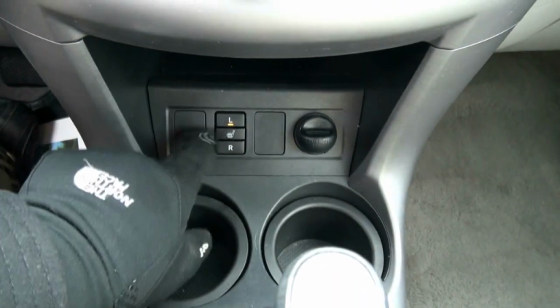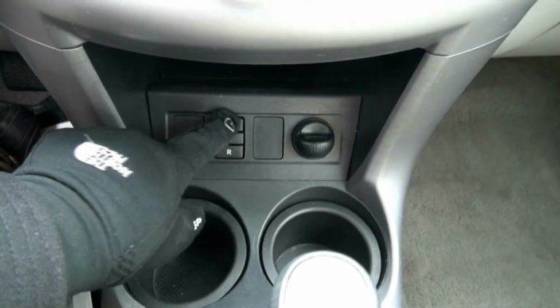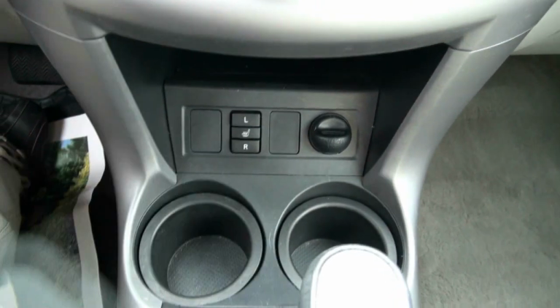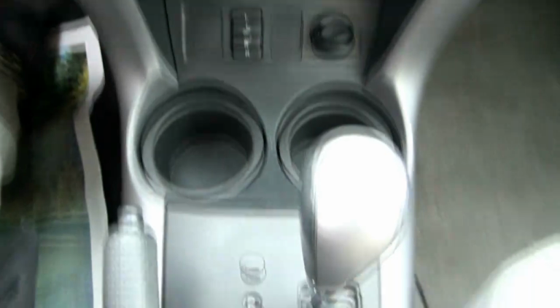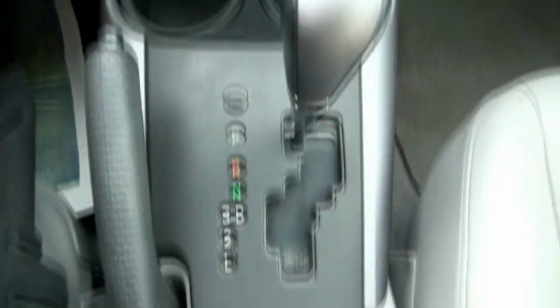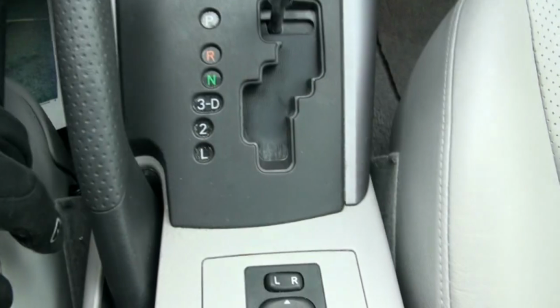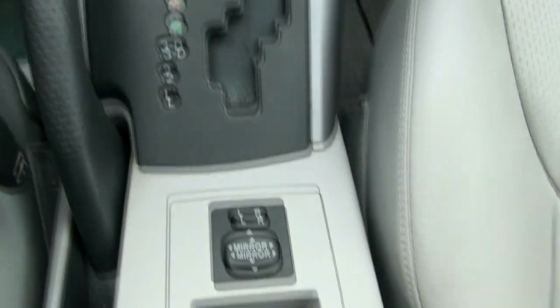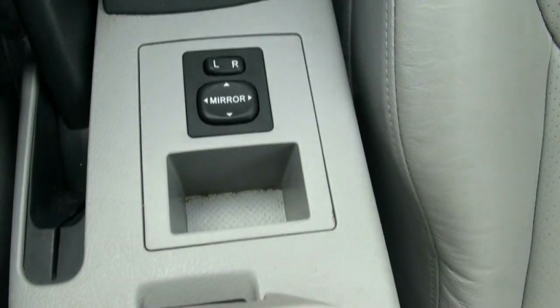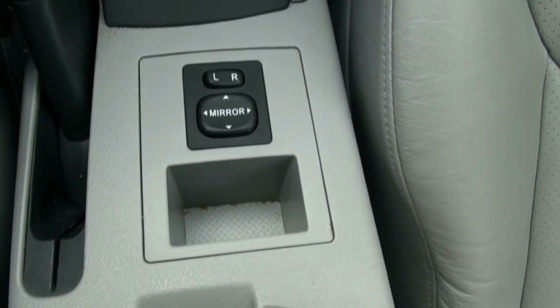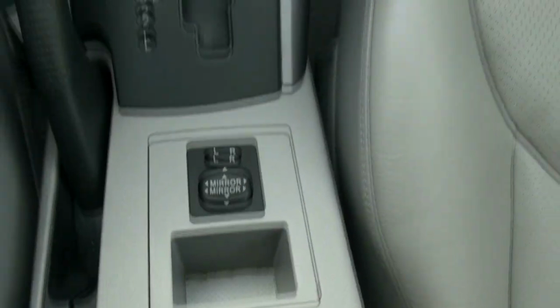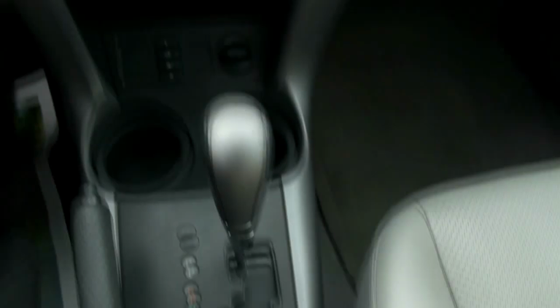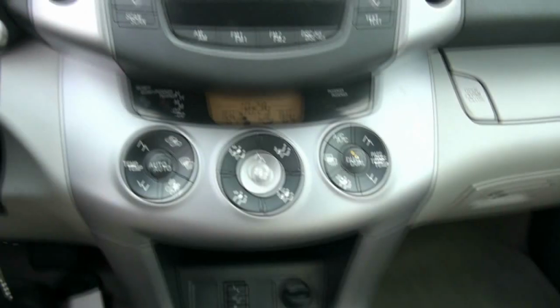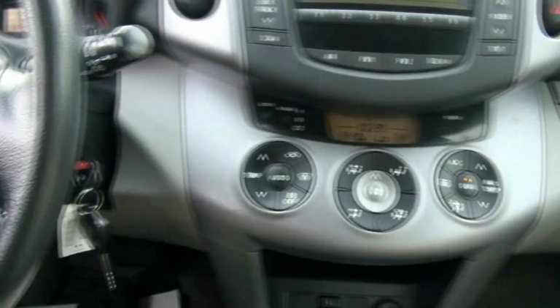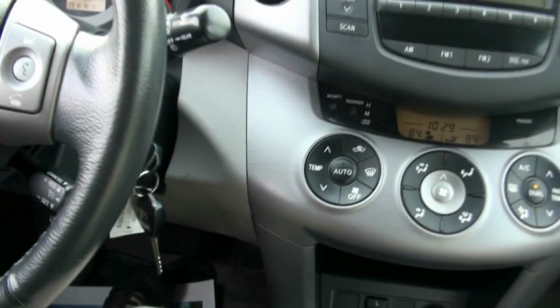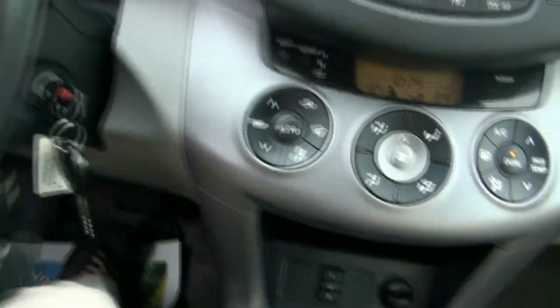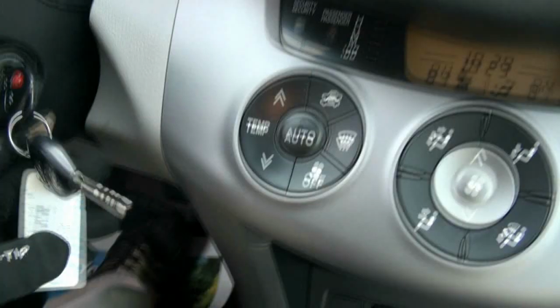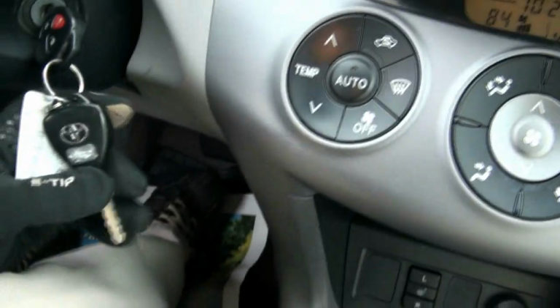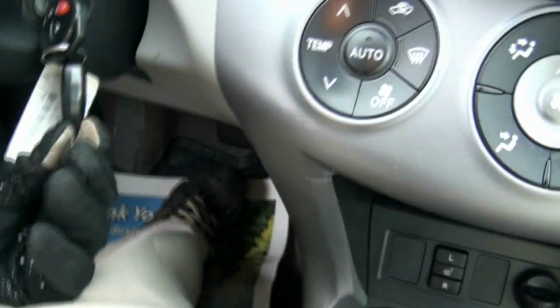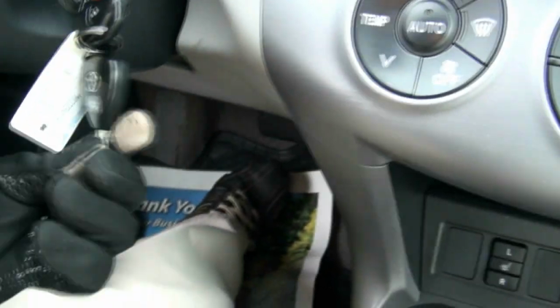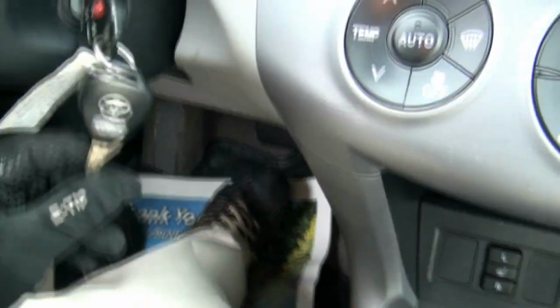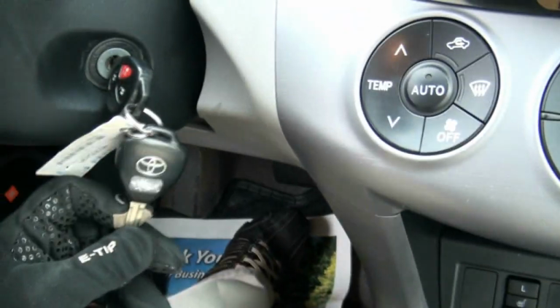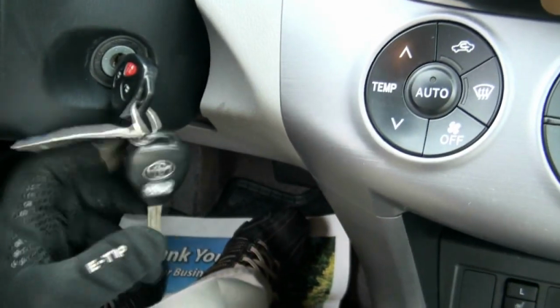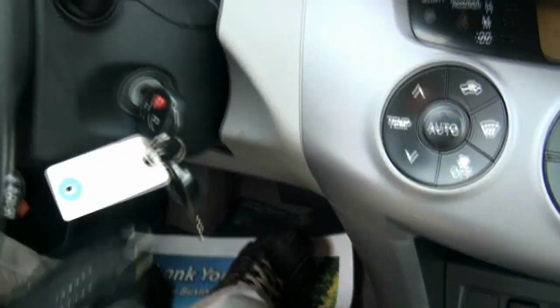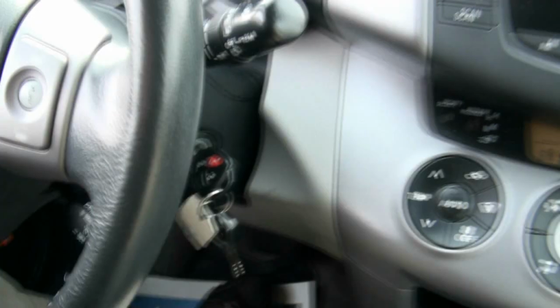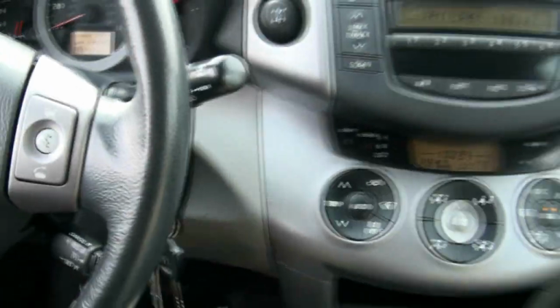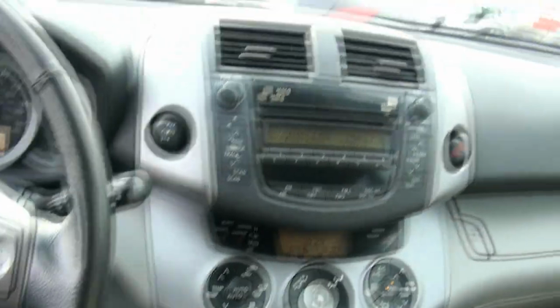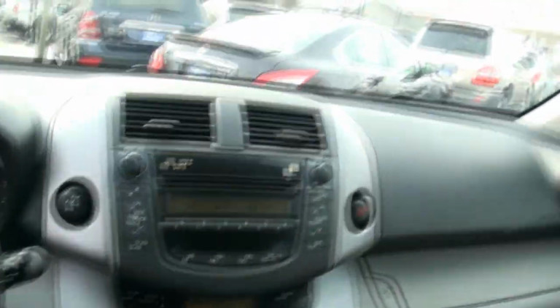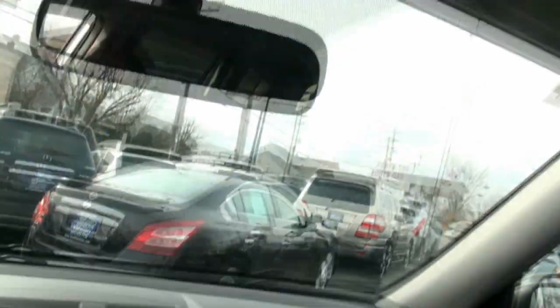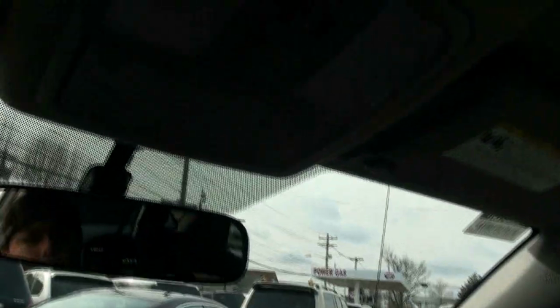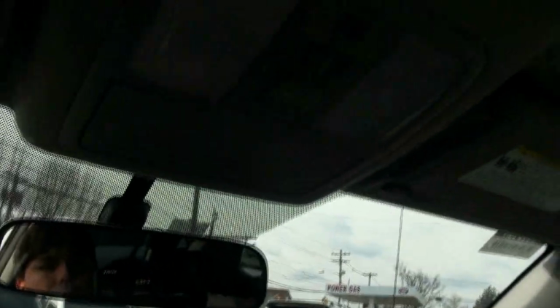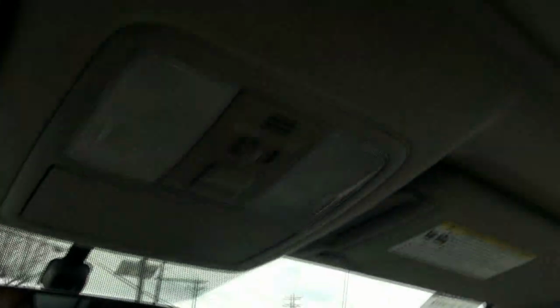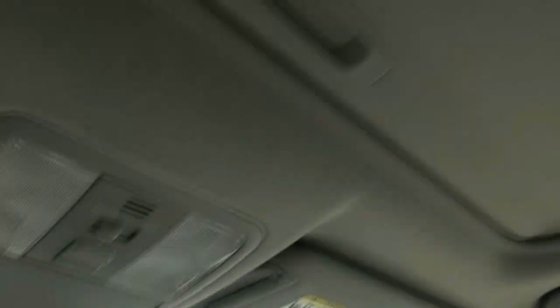Seats, shifting, mirrors — easy to use, easy to drive. Two sets of keys, and the buttons are in the keys for the lock and unlock. Your moonroof controls.